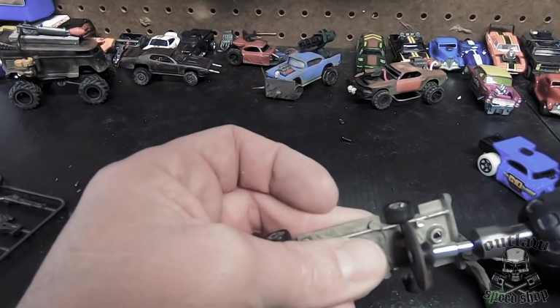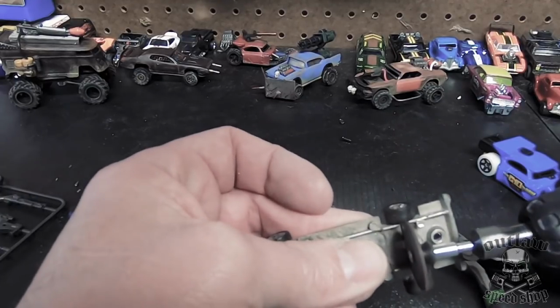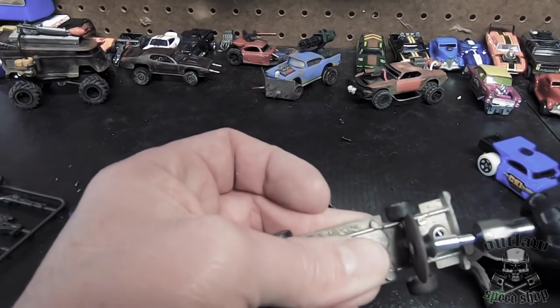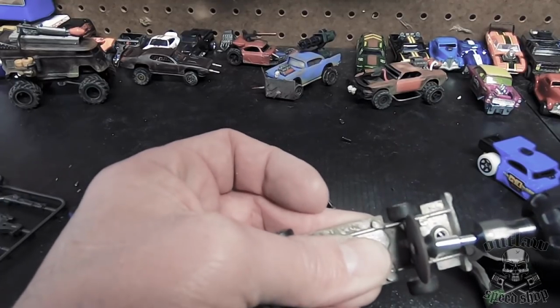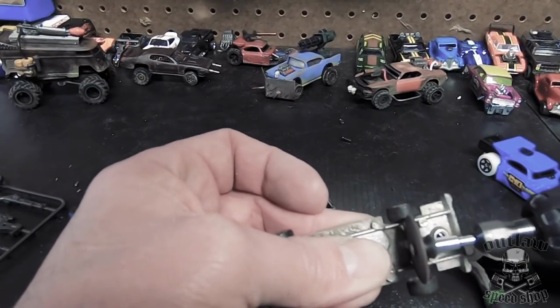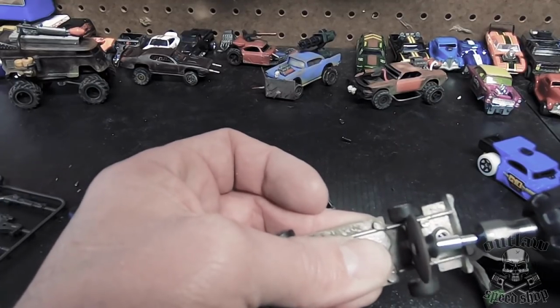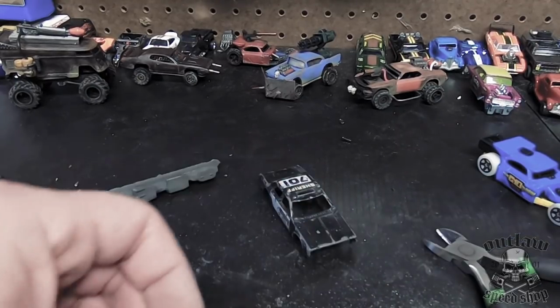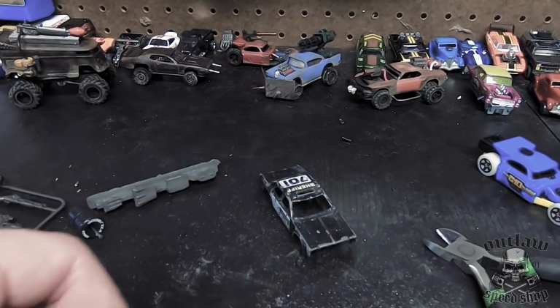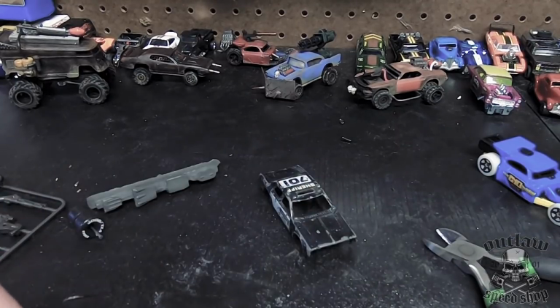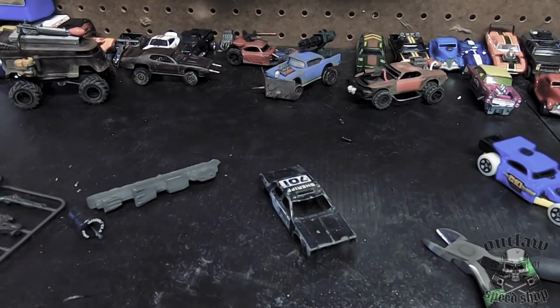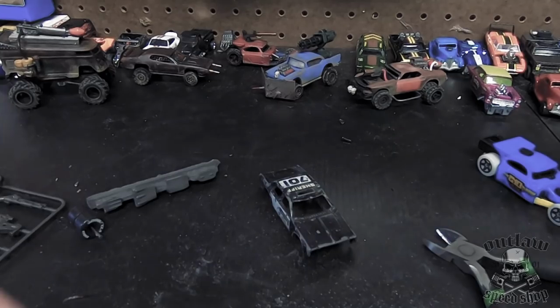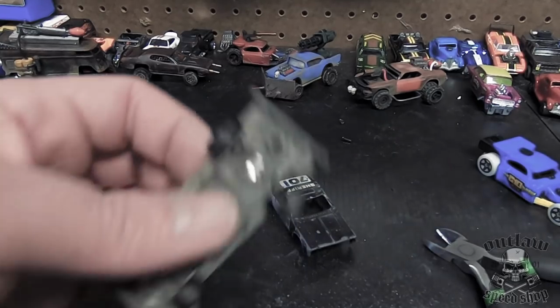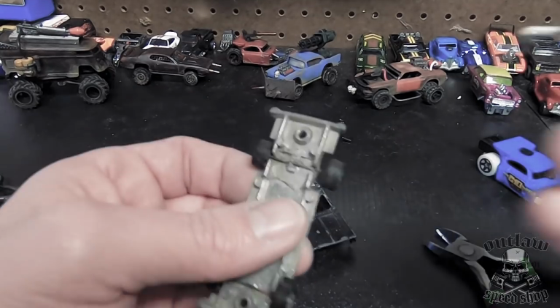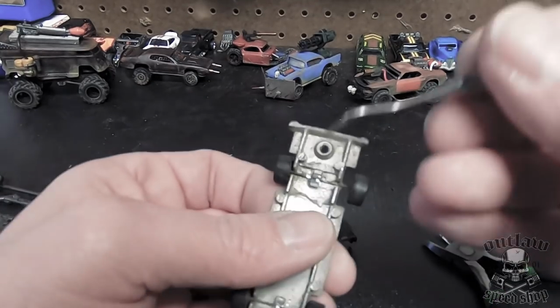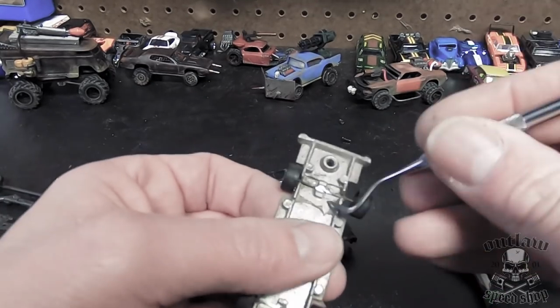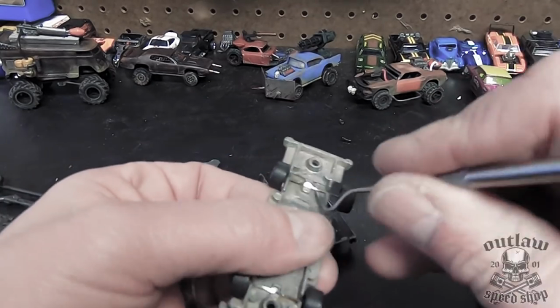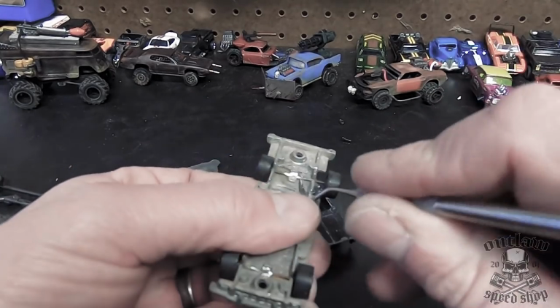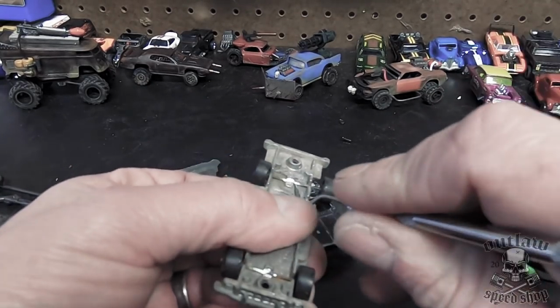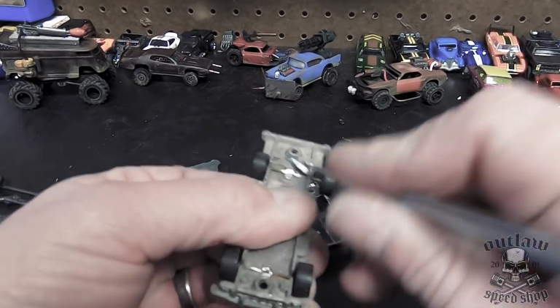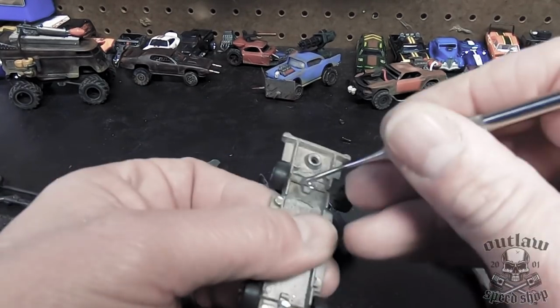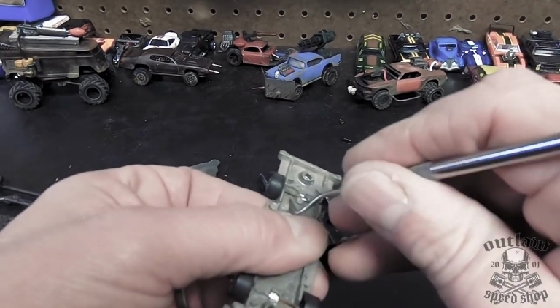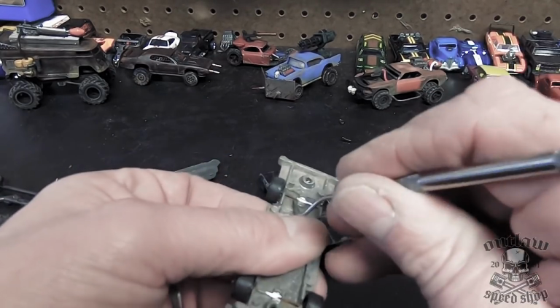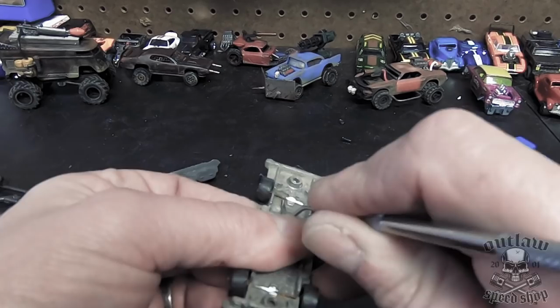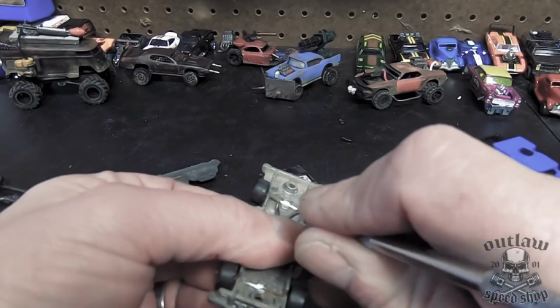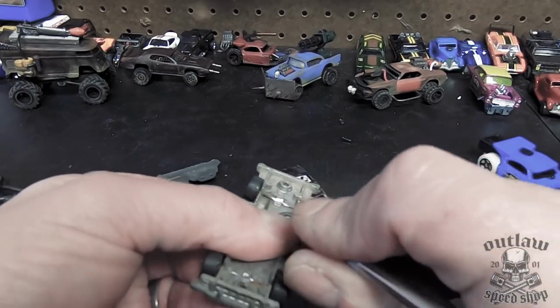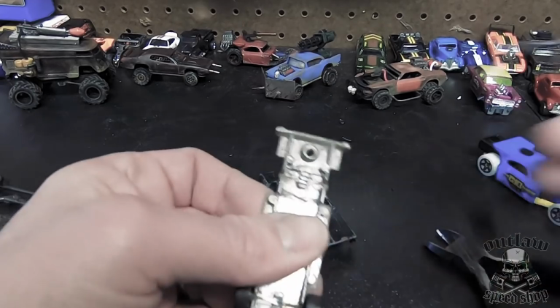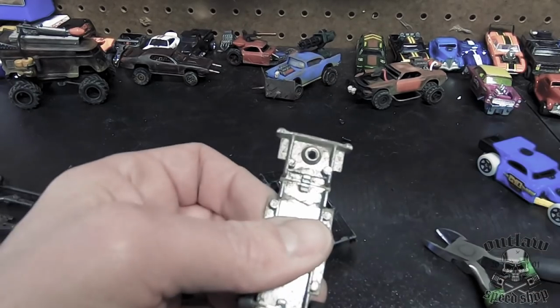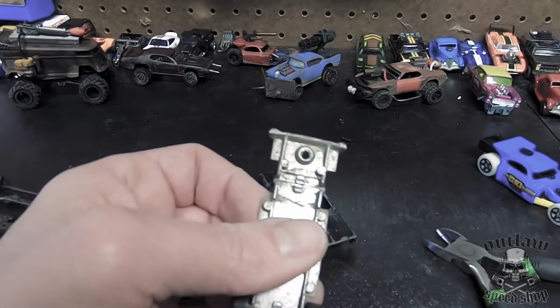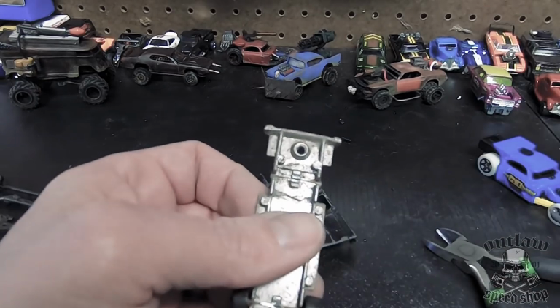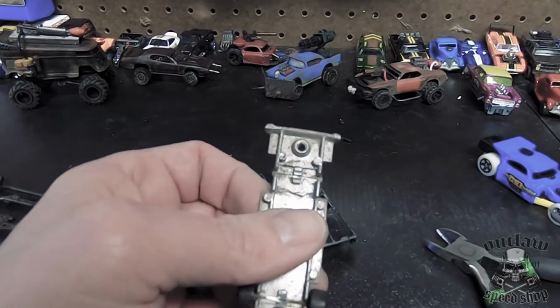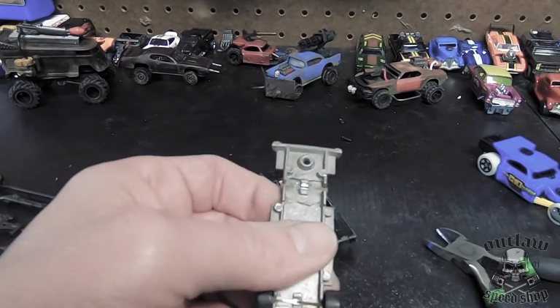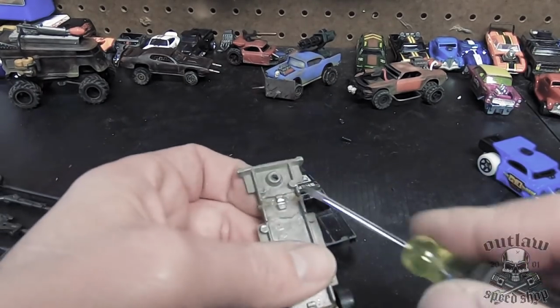That works pretty well. It'll open up the groove enough to allow whatever you're going to put in there if you're reusing it. But since I'm putting these on the bottom, it doesn't really matter — I'm just trying to get these out at this point.